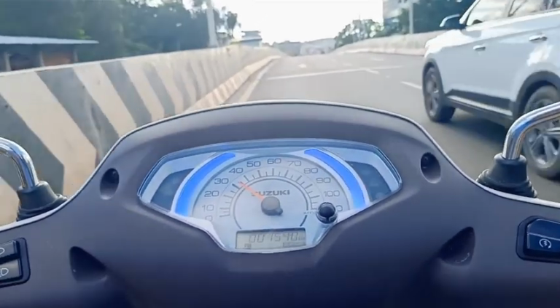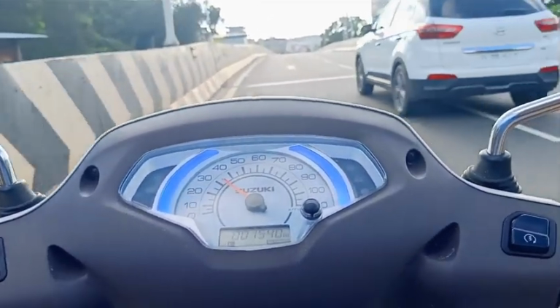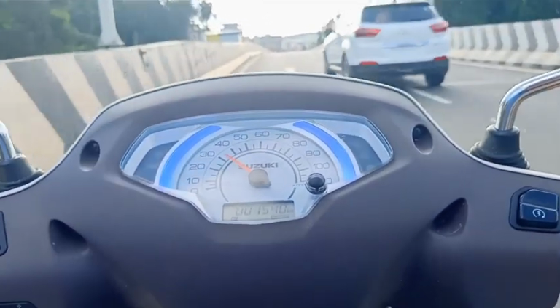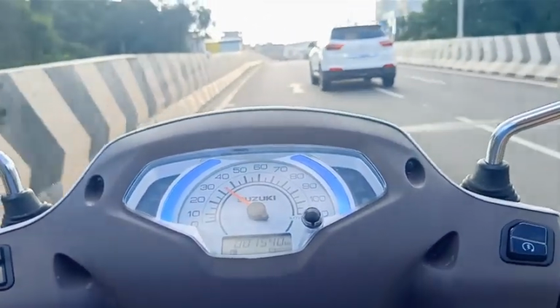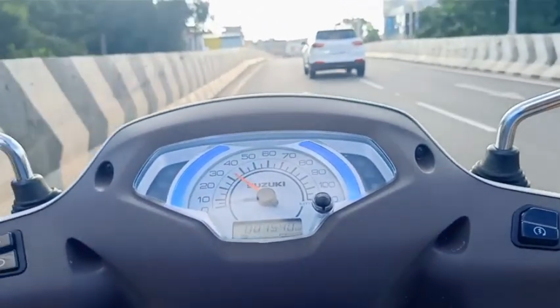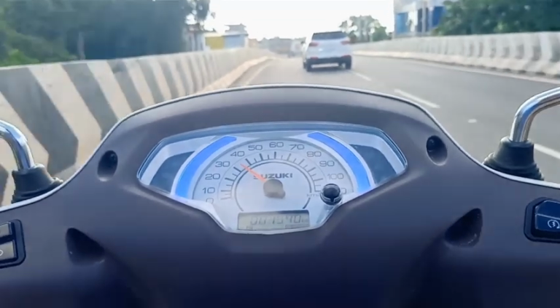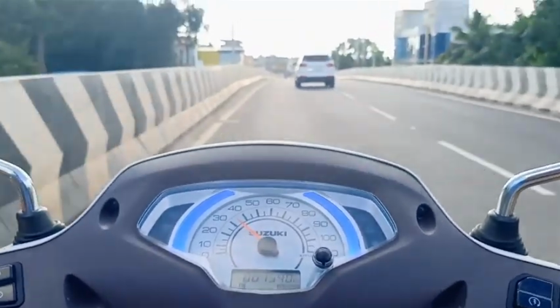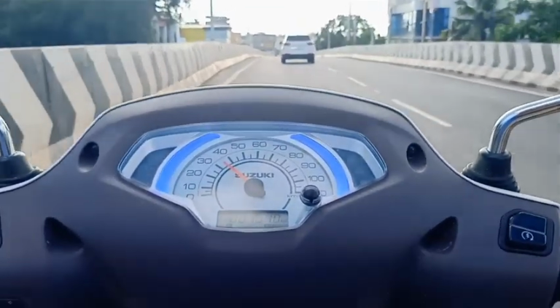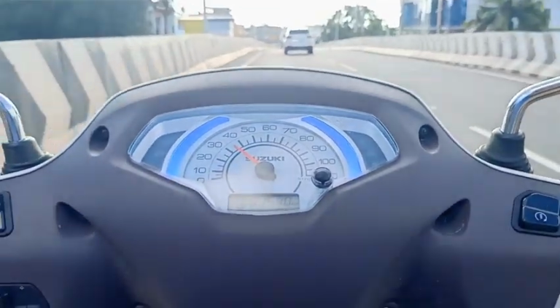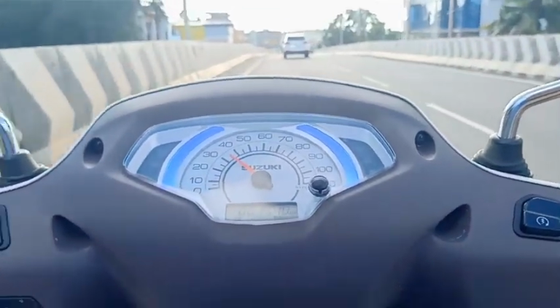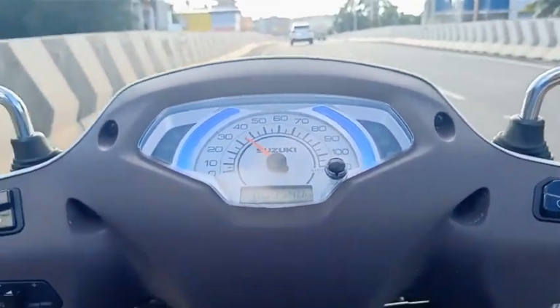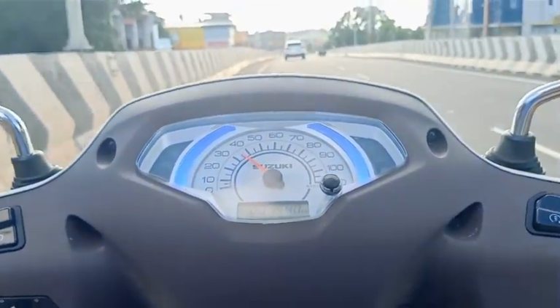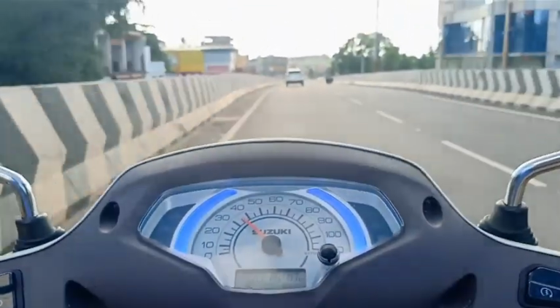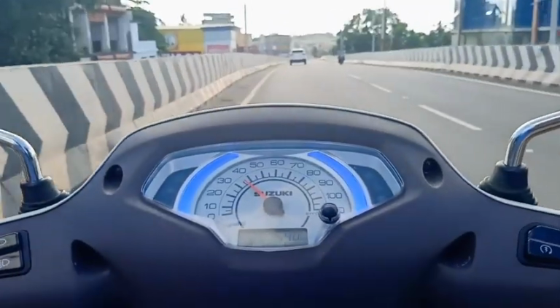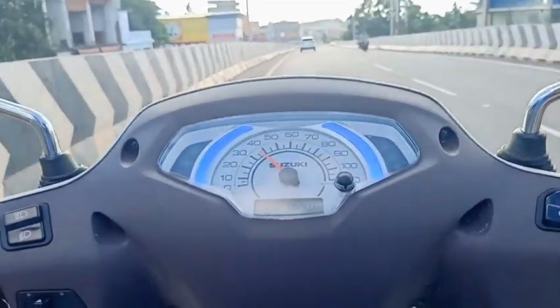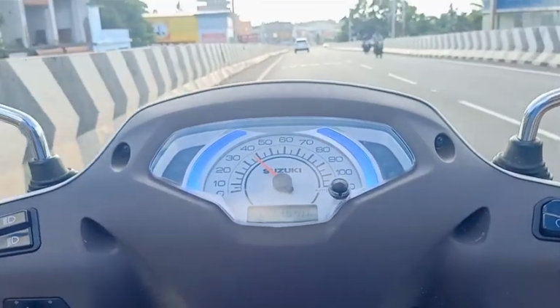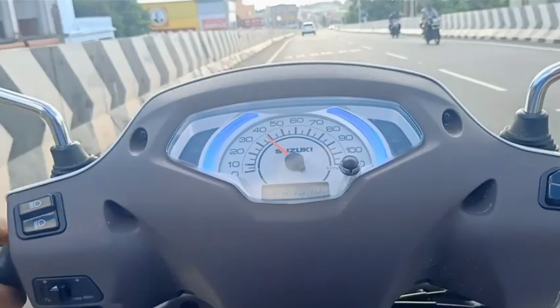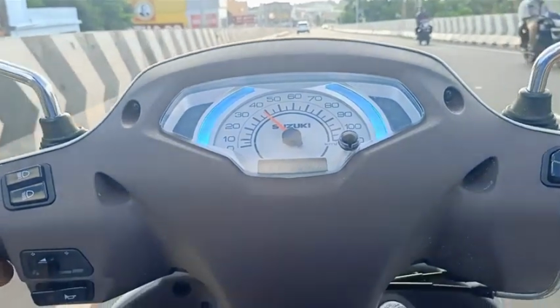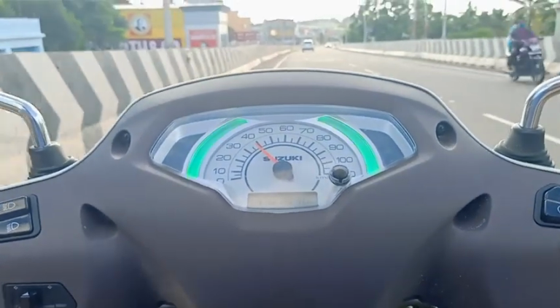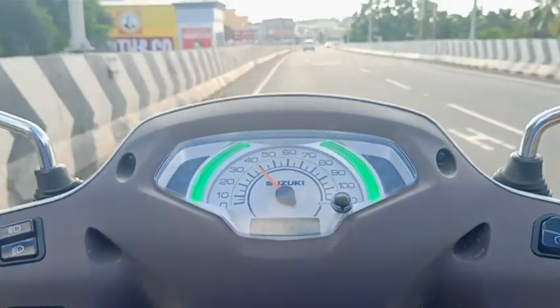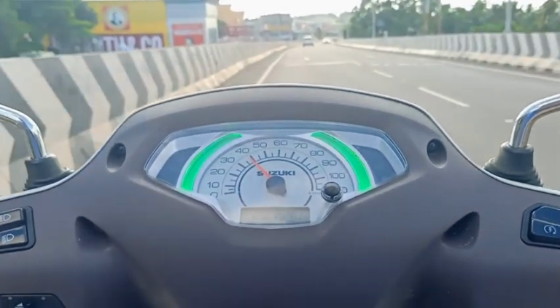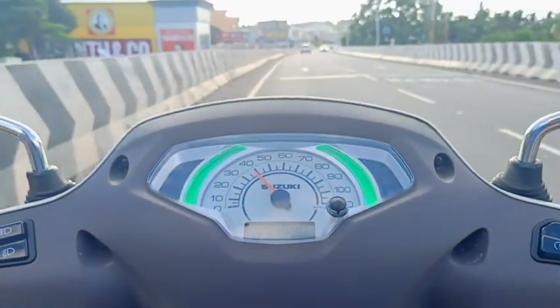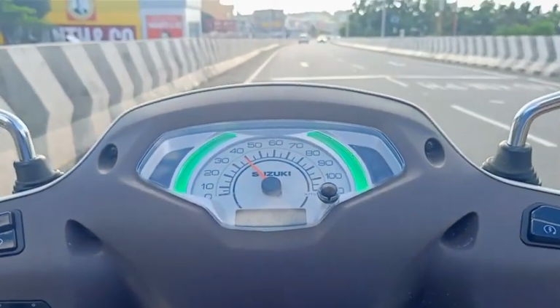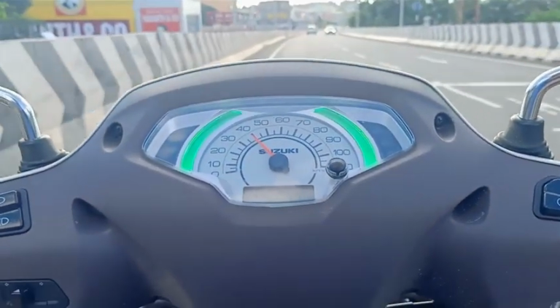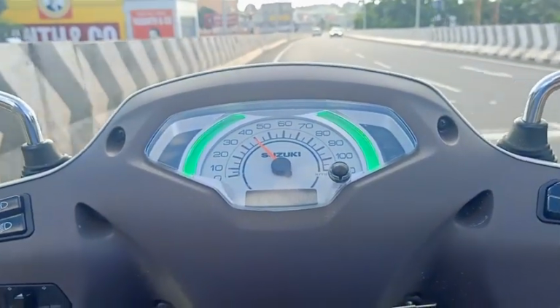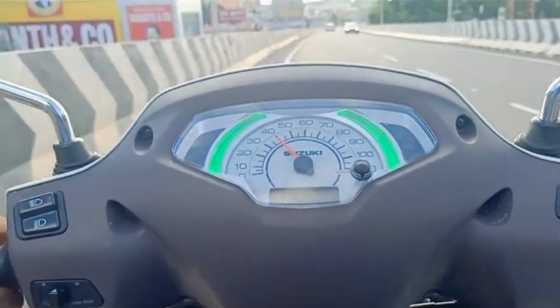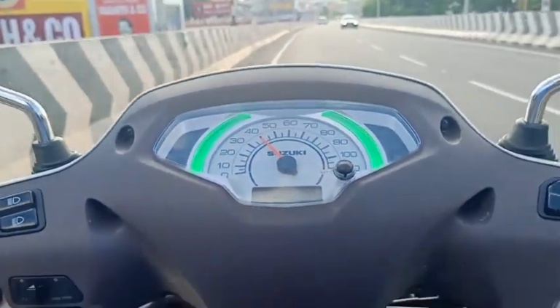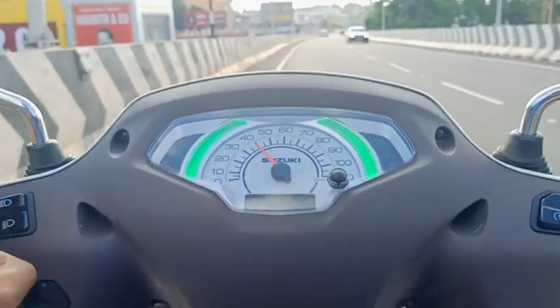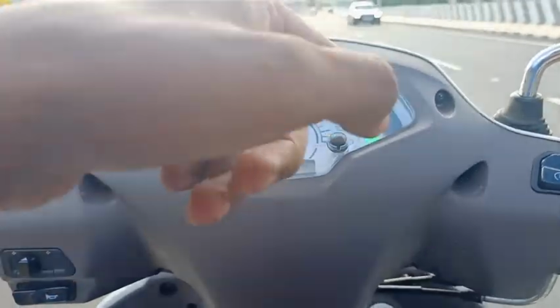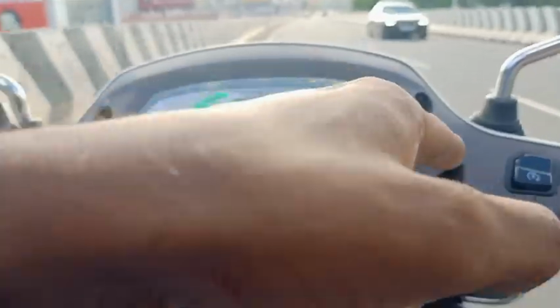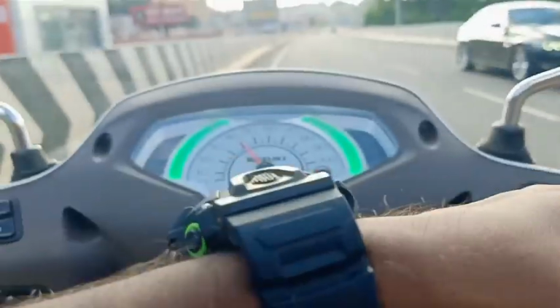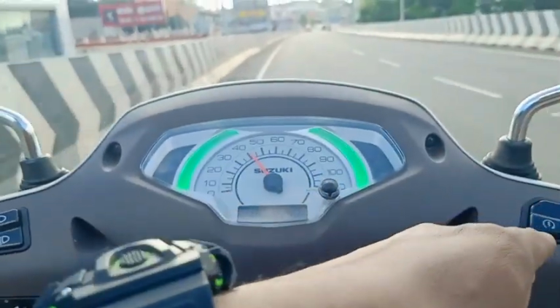The front suspension is a telescopic fork and the front is a monoshock system. The two tires are tubeless tires. The front has a combi brake system with a normal brake system.